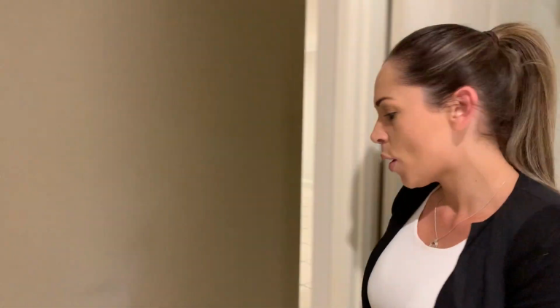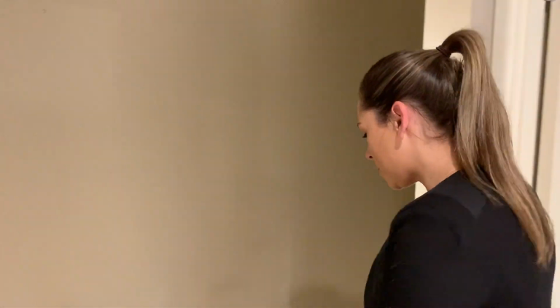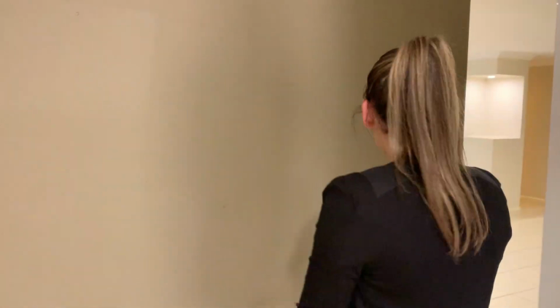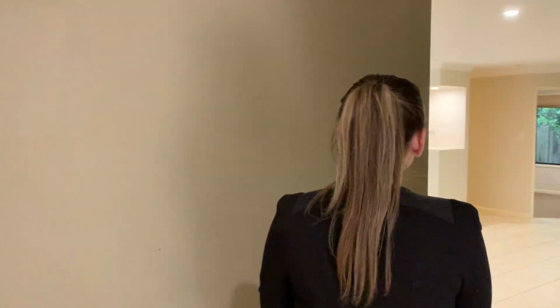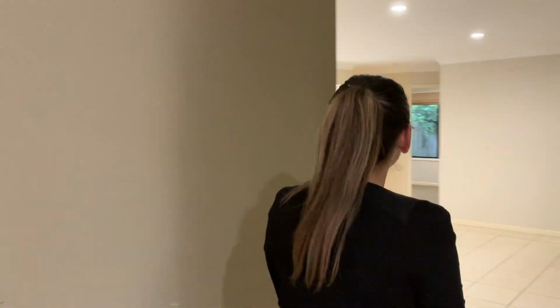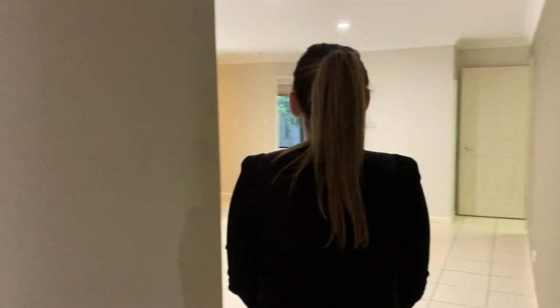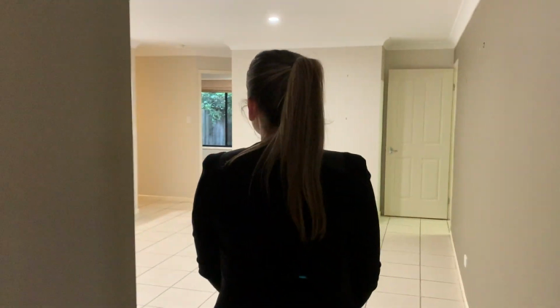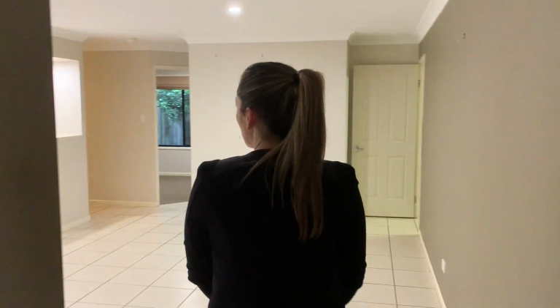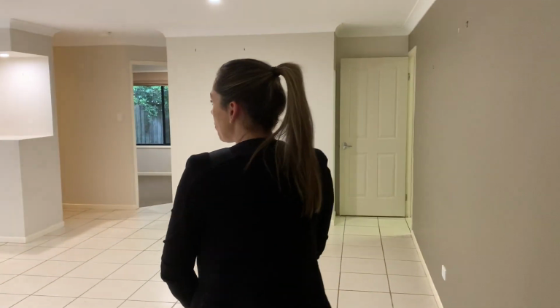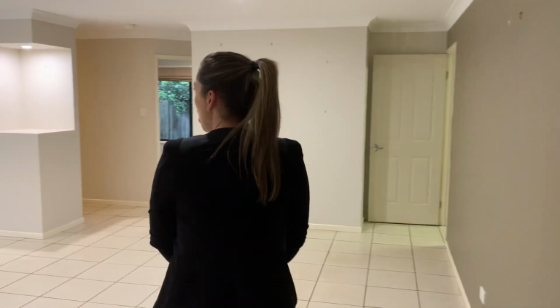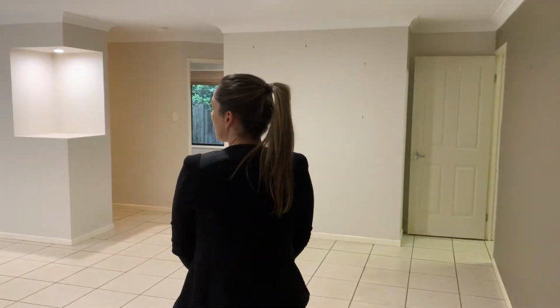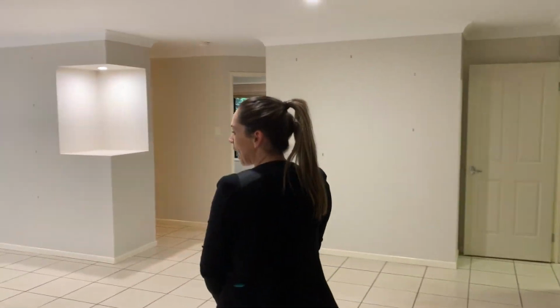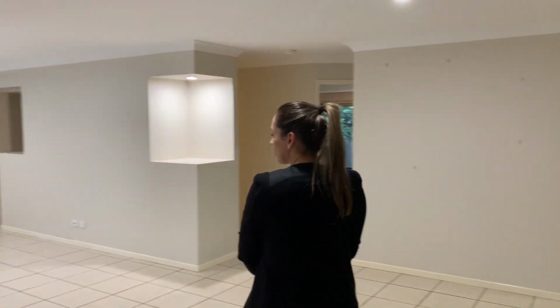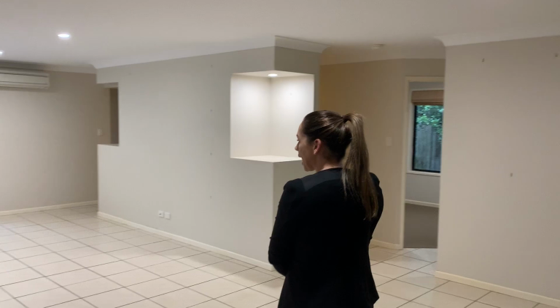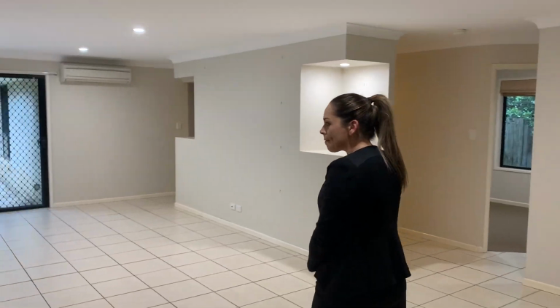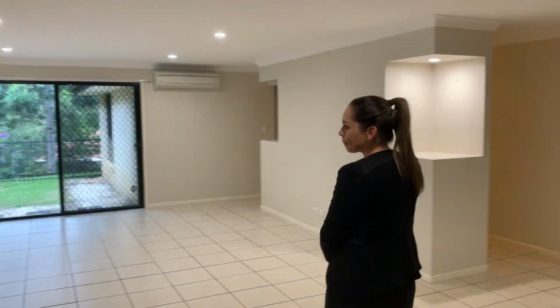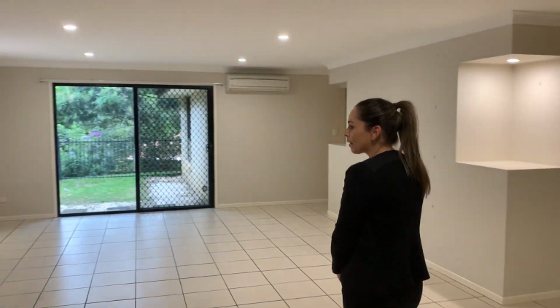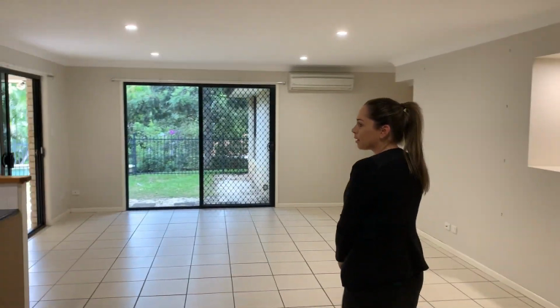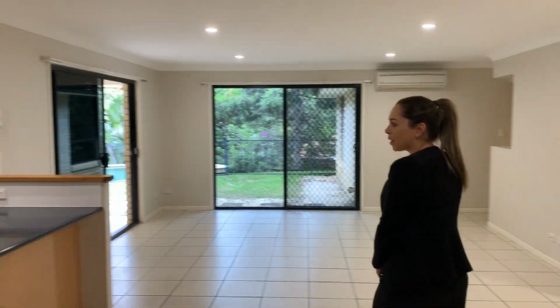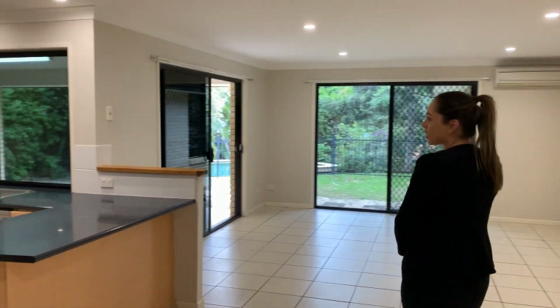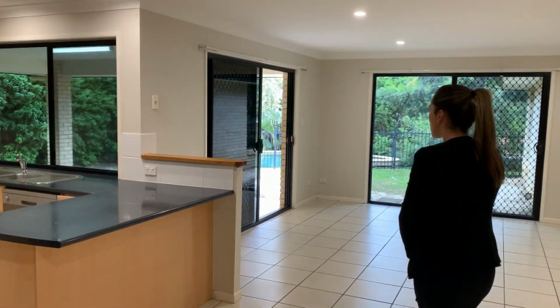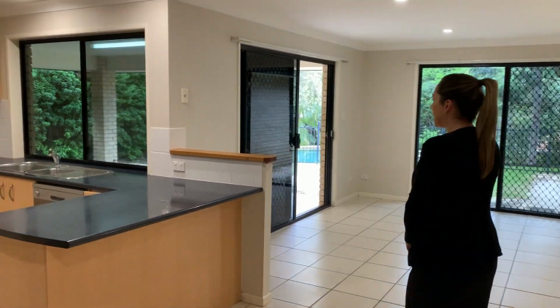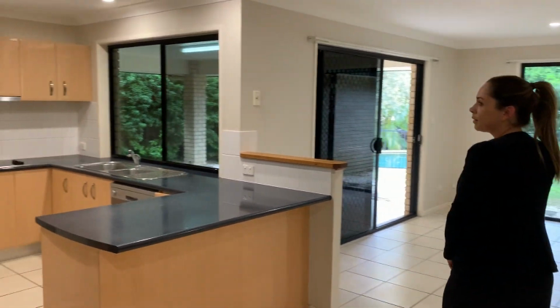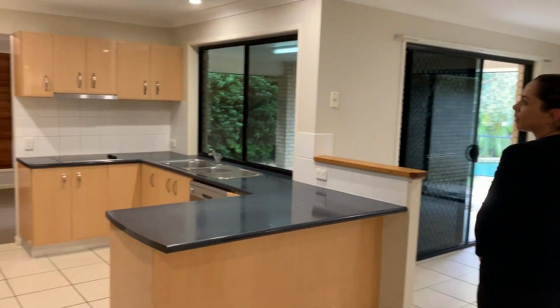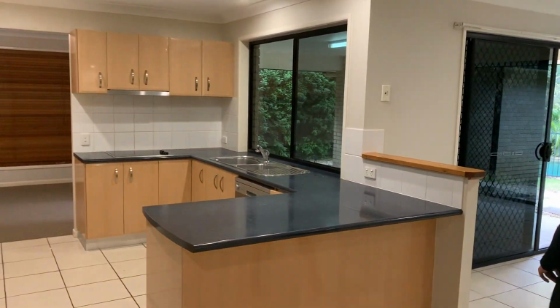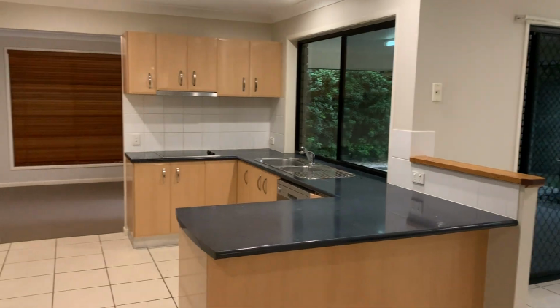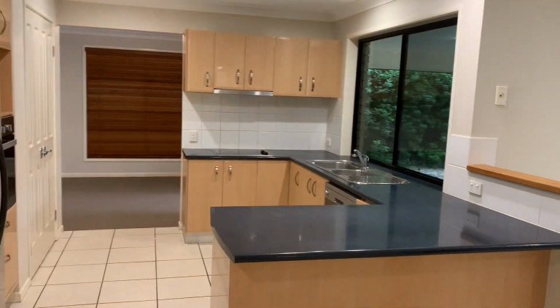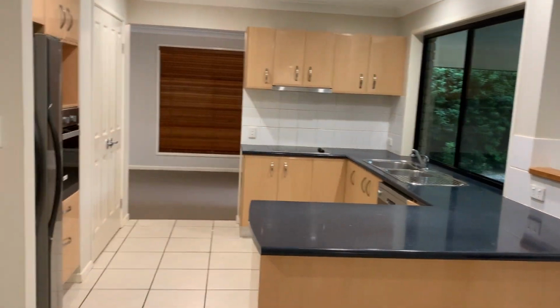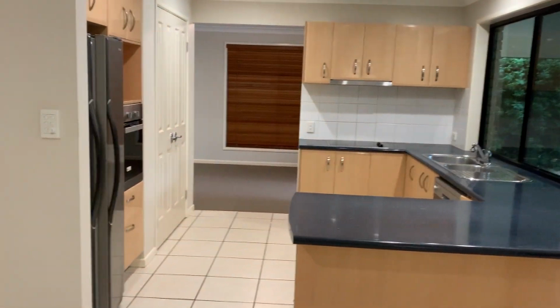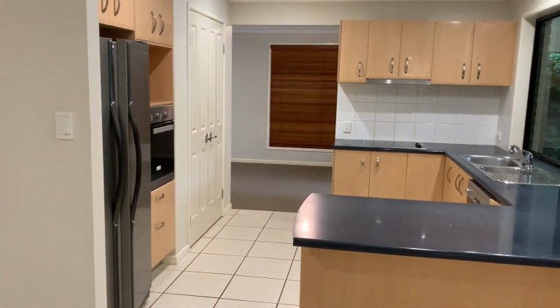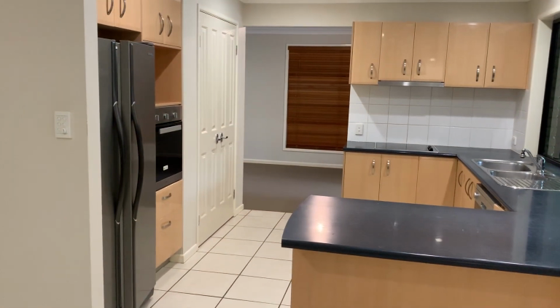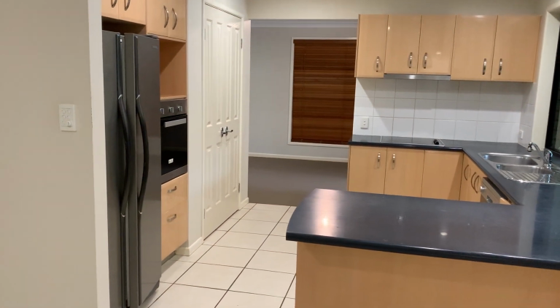Which brings us round here to the most open tiled living and family area. Perfect size for dining. Kitchen is all electric, which comes with a double door fridge.